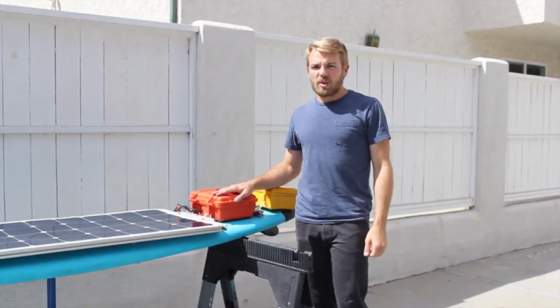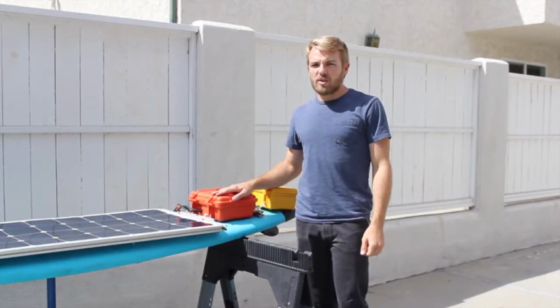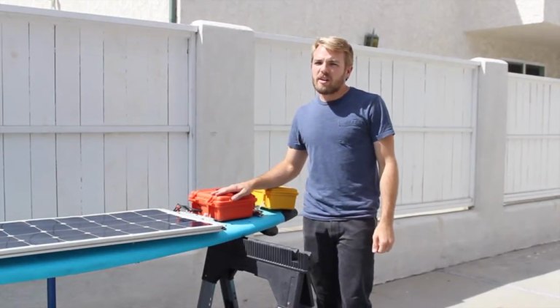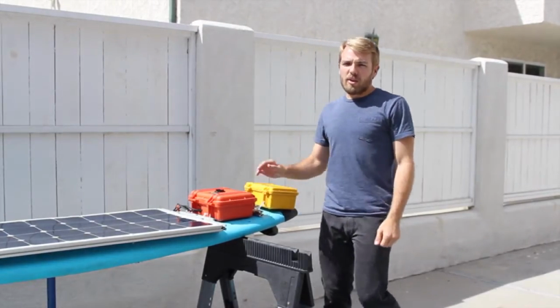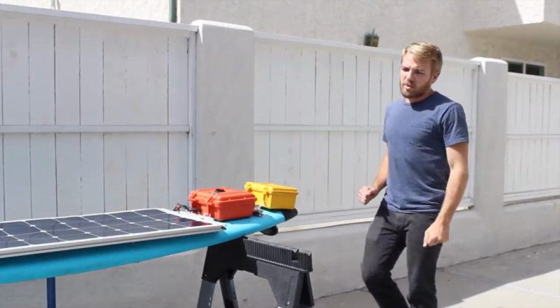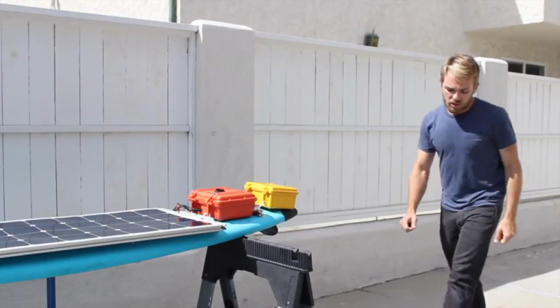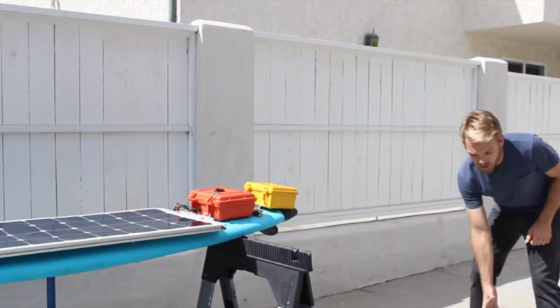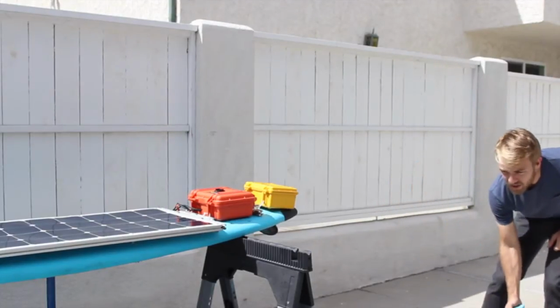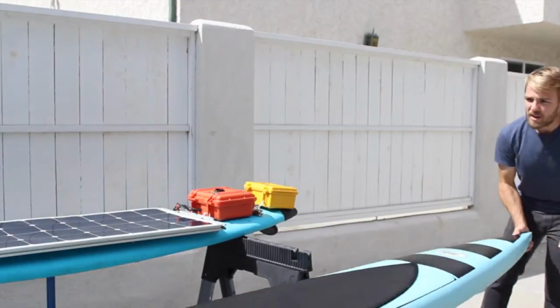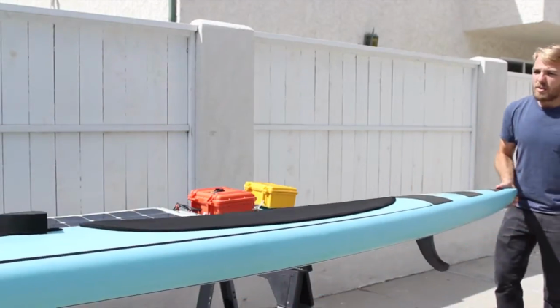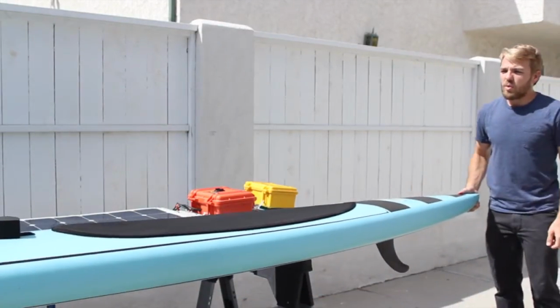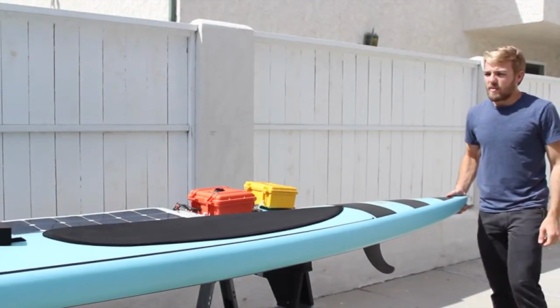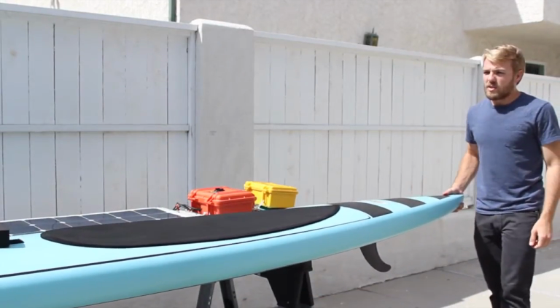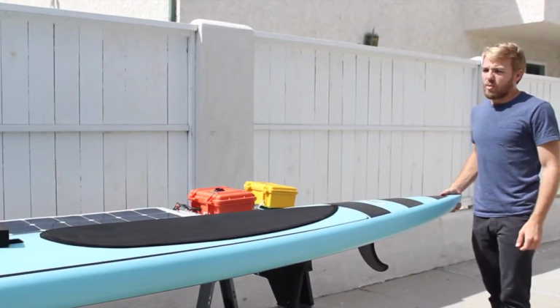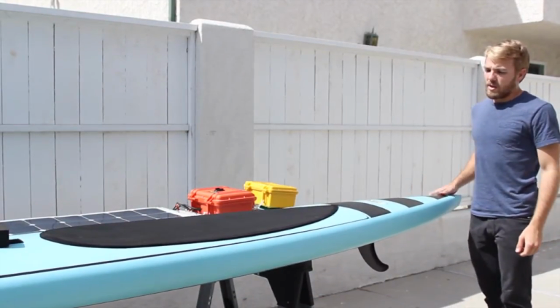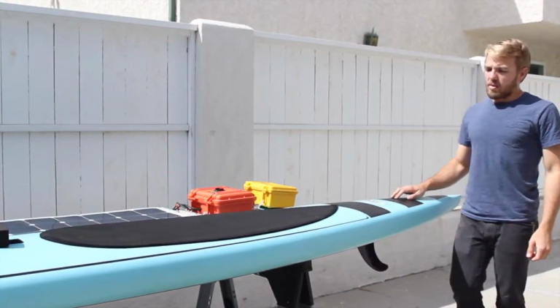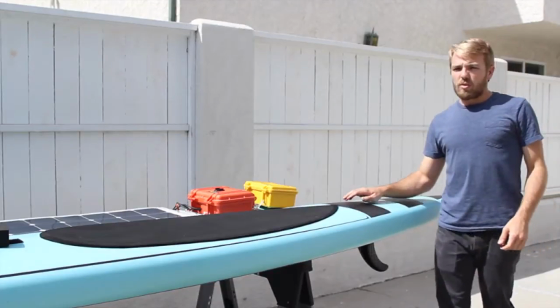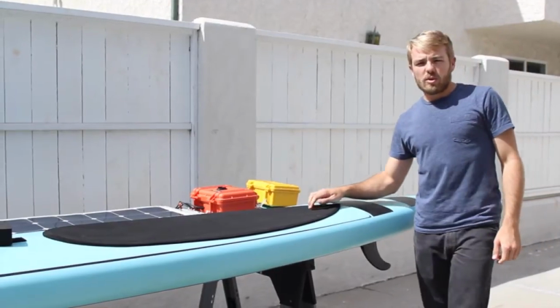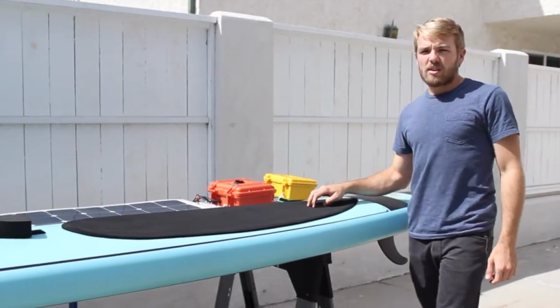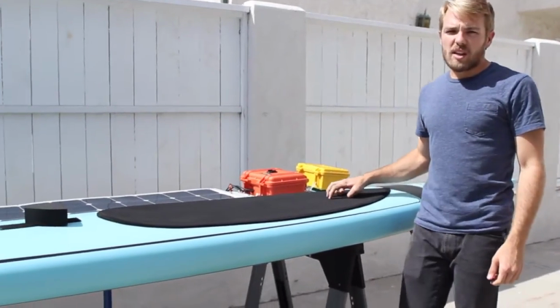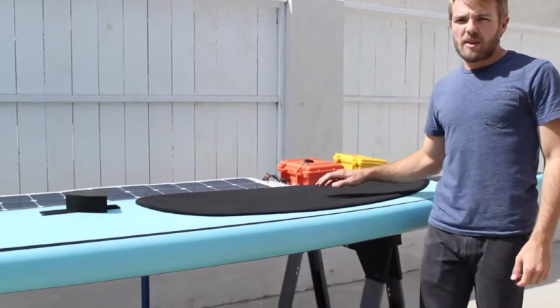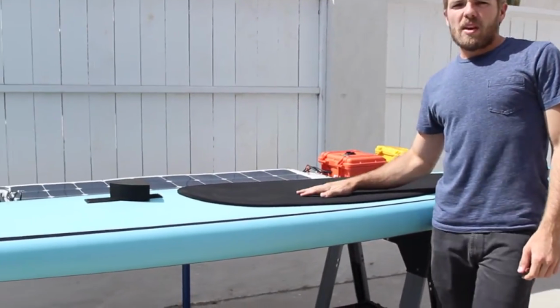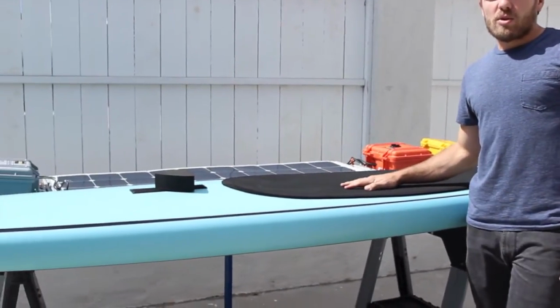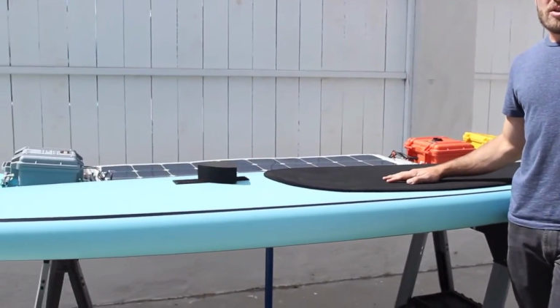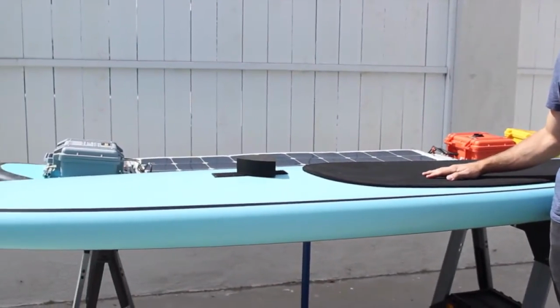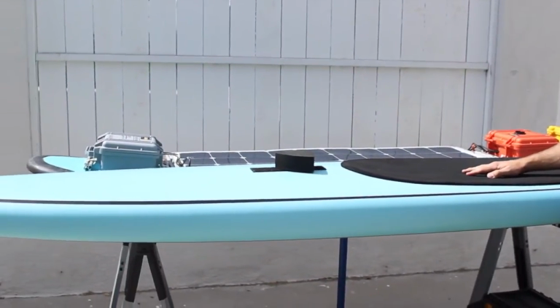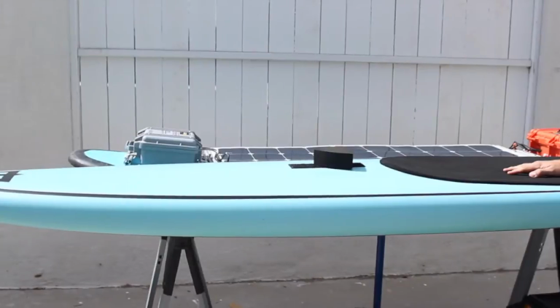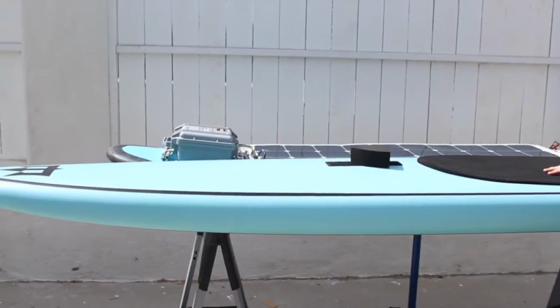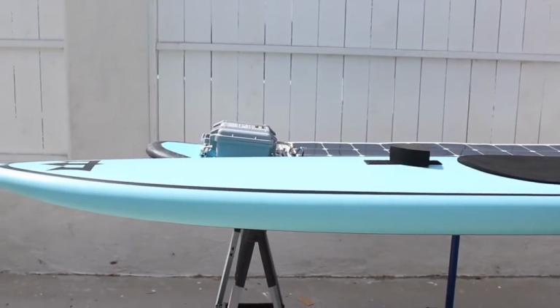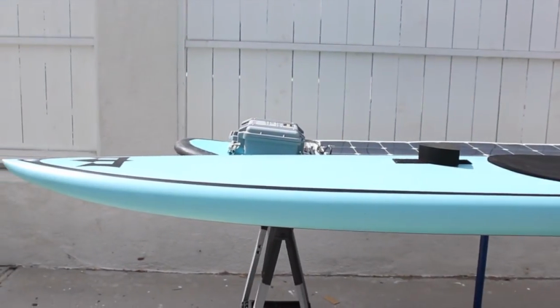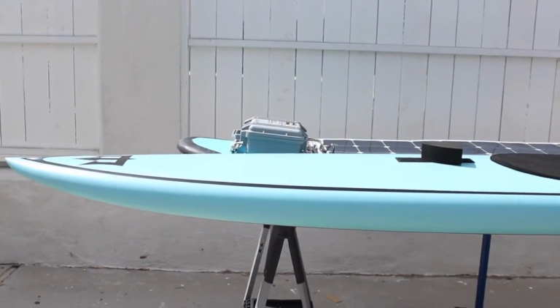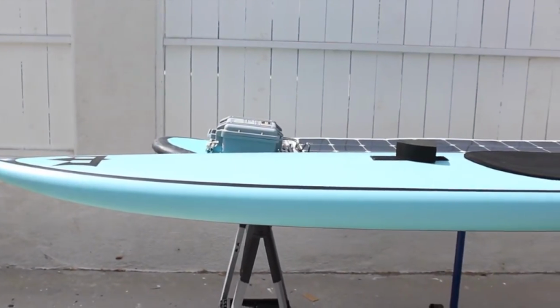This is Solar Surfer version 1. We've already started working on Solar Surfer 2. That will be built on this board — a 12-foot board with a lot more solar panels and a lot less drag. Future versions will consist of a custom-designed hull with tightly integrated electronics.